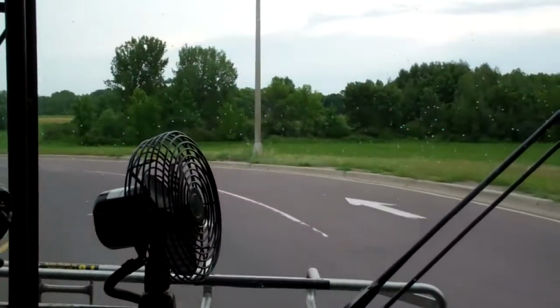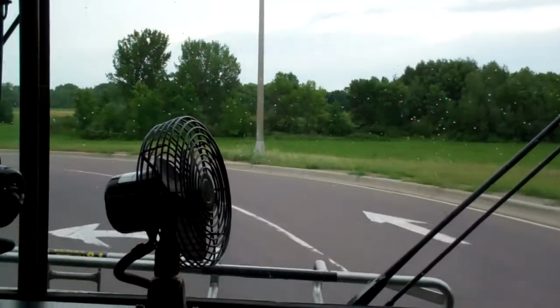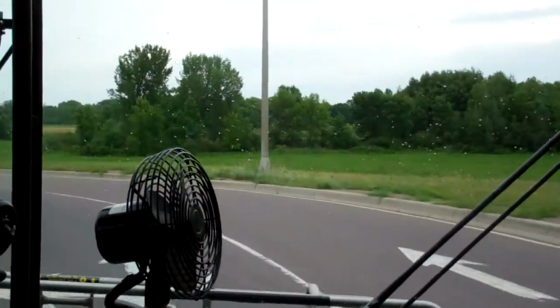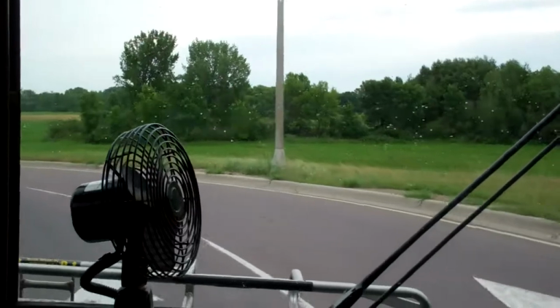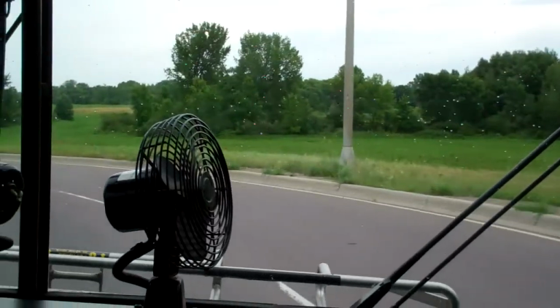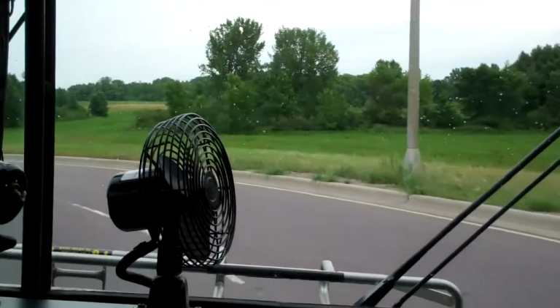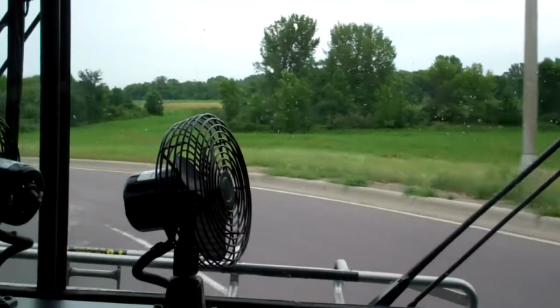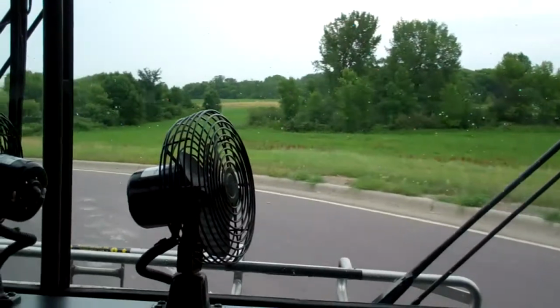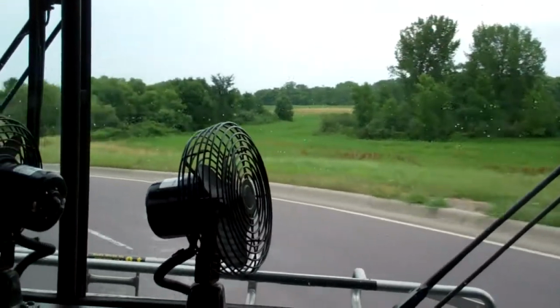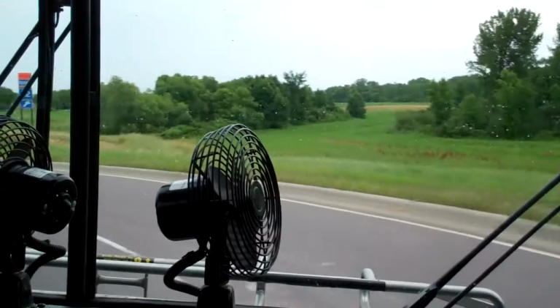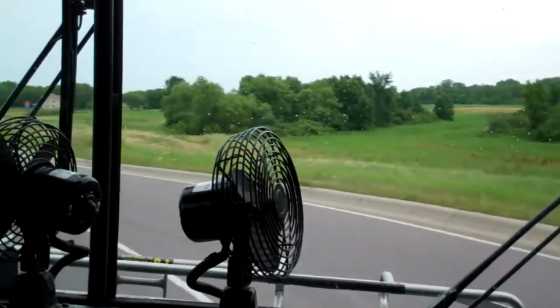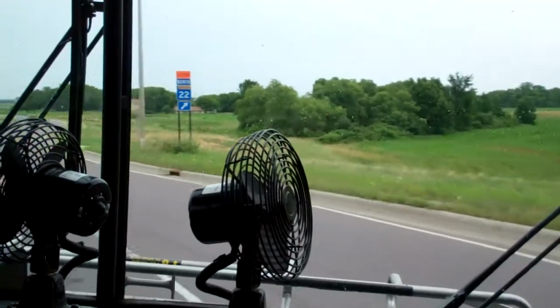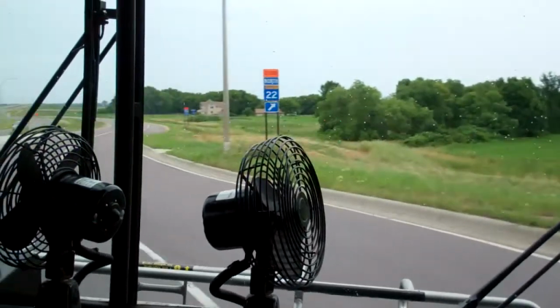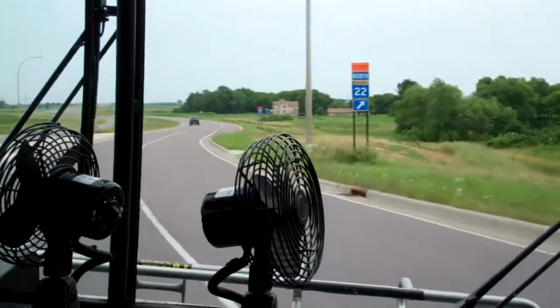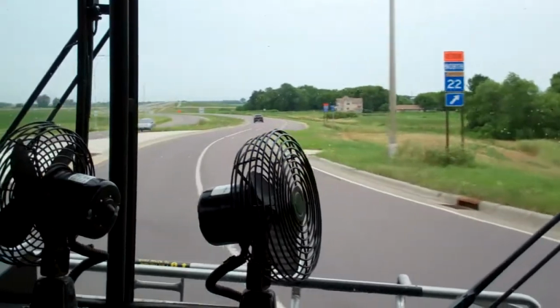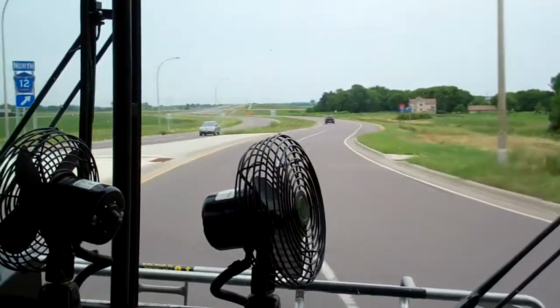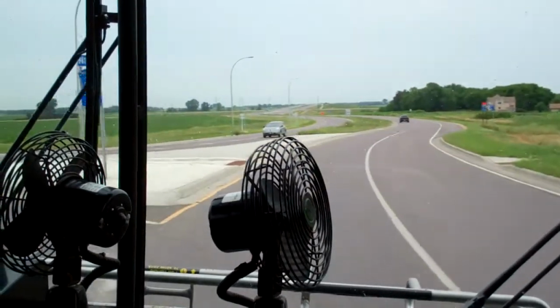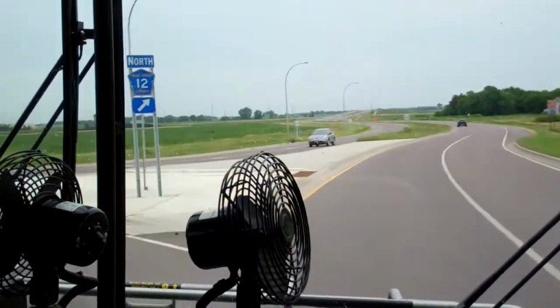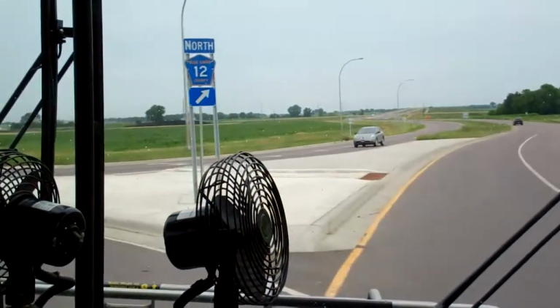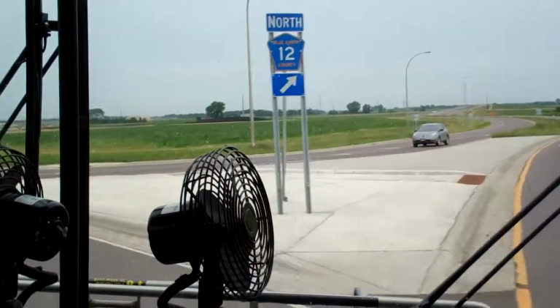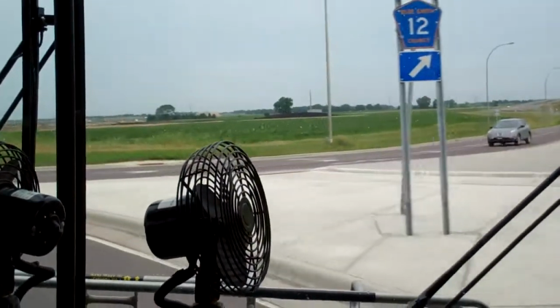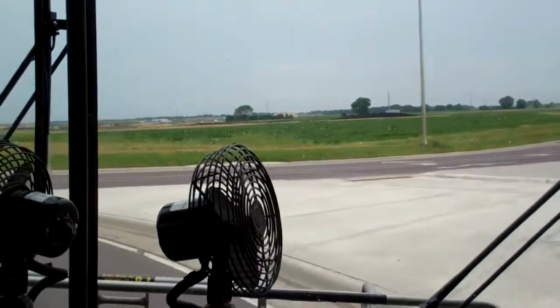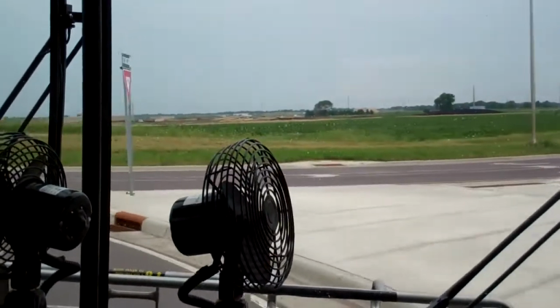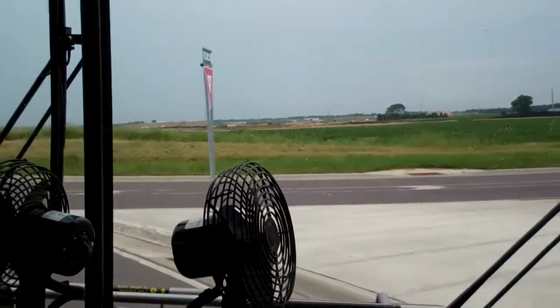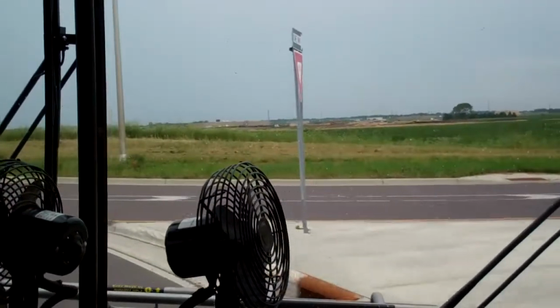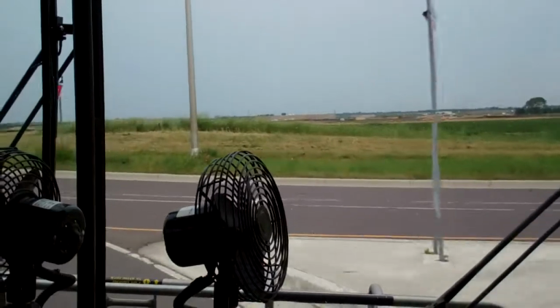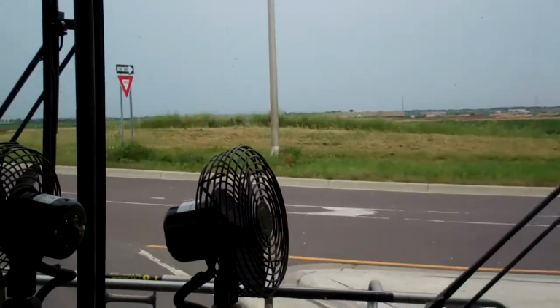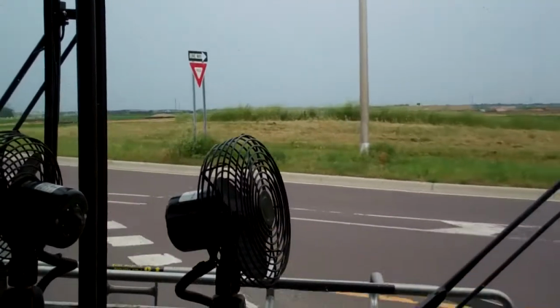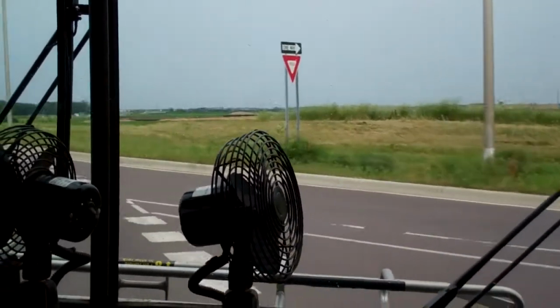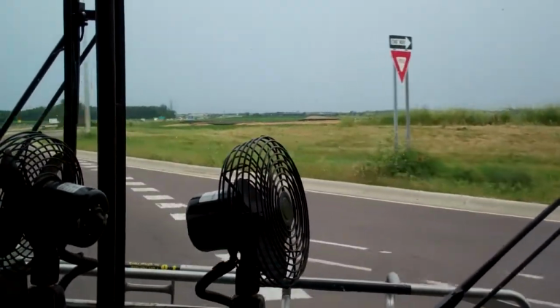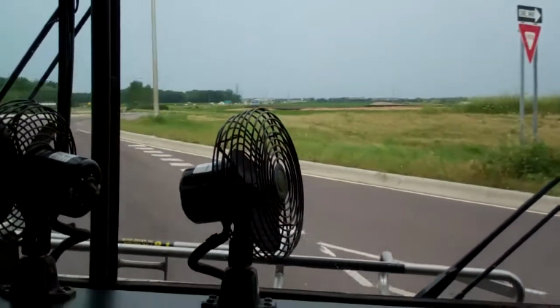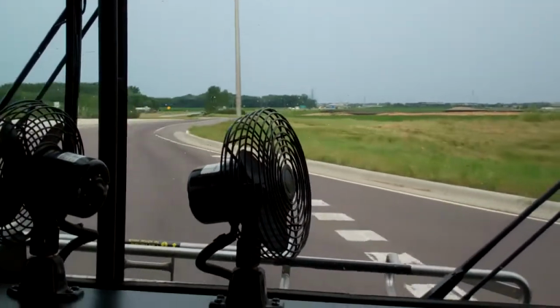This area of concrete you see here is the truck apron — that's for larger trucks that need to make this corner. They can ride their back wheels up on that. We stay in our lane and continue around the roundabout.